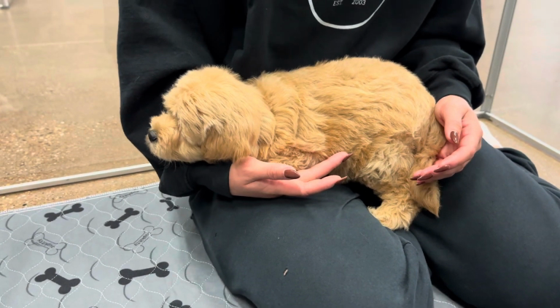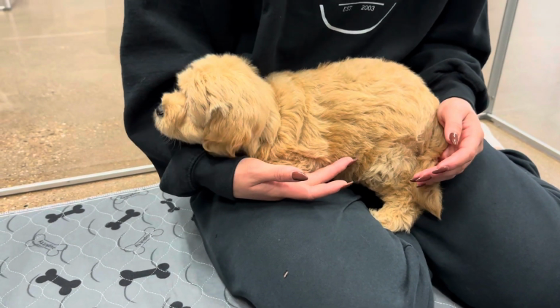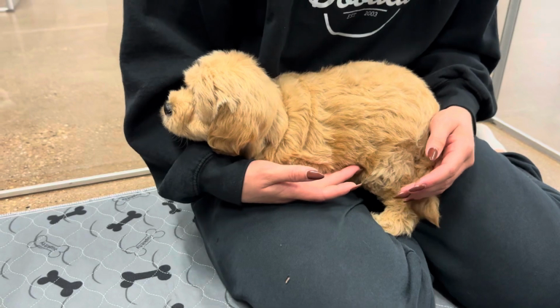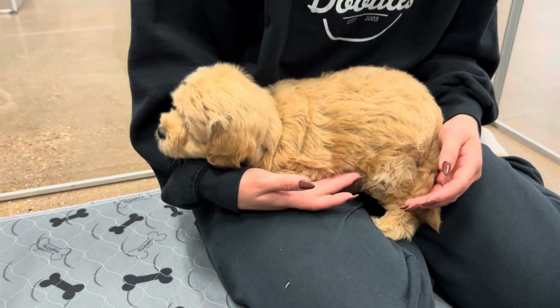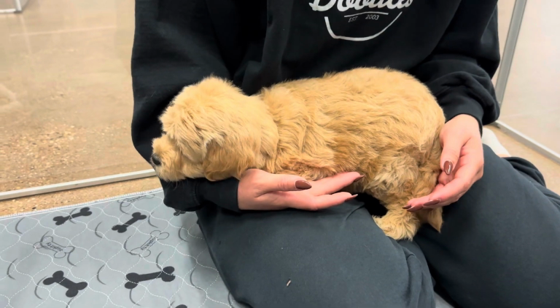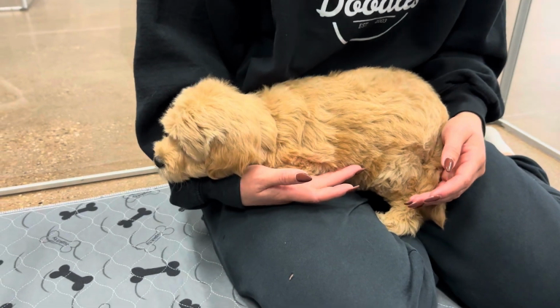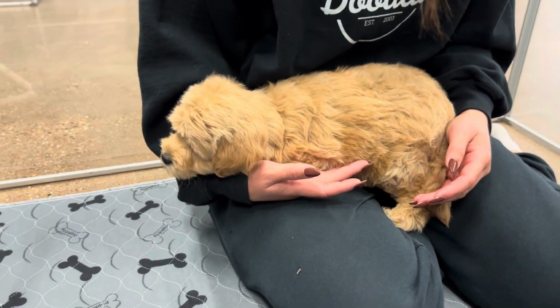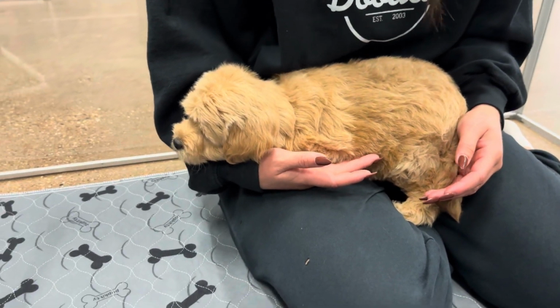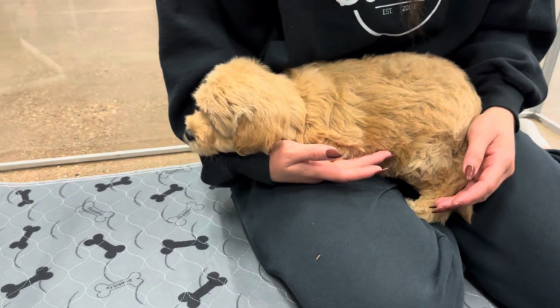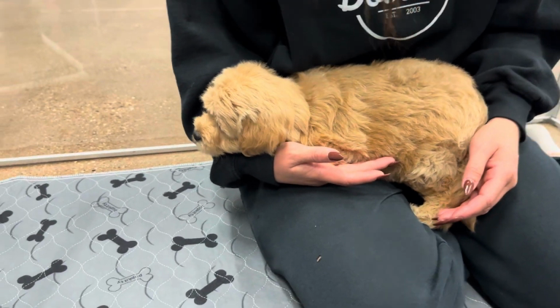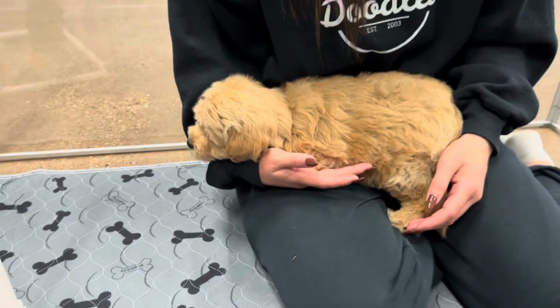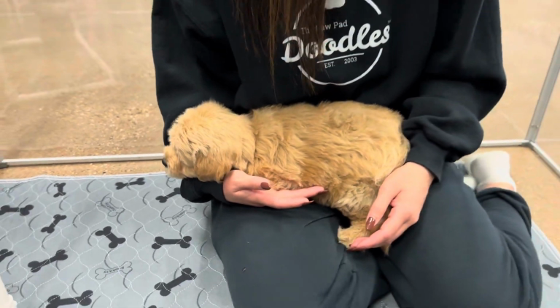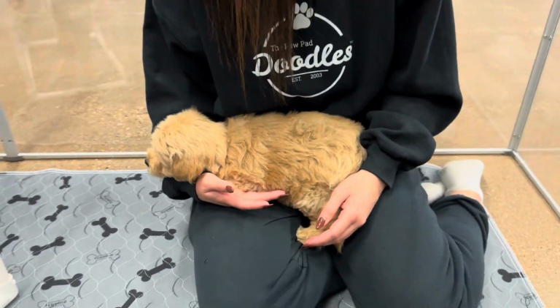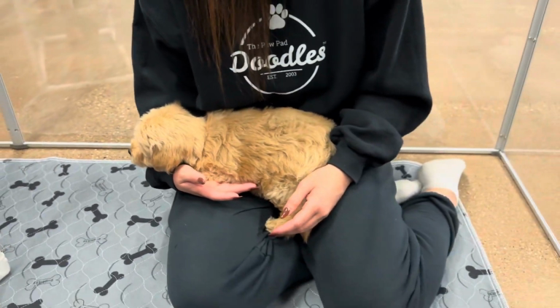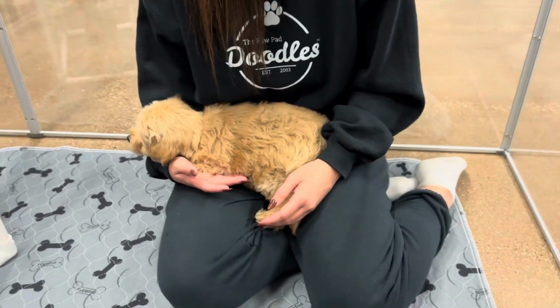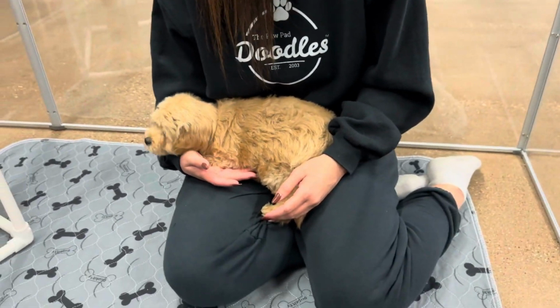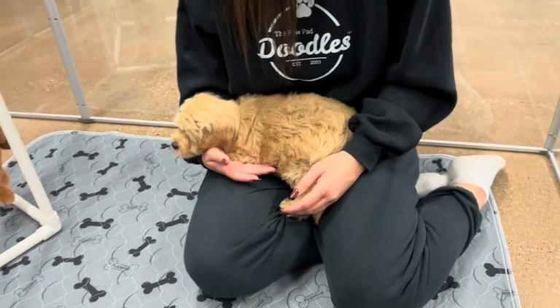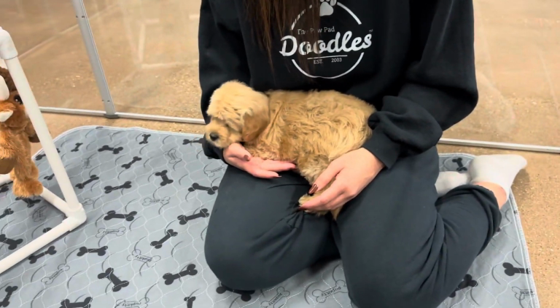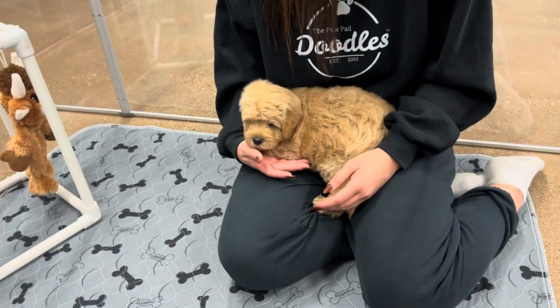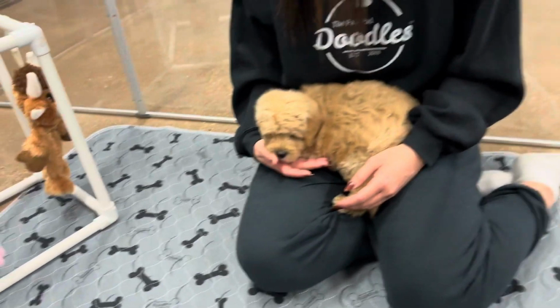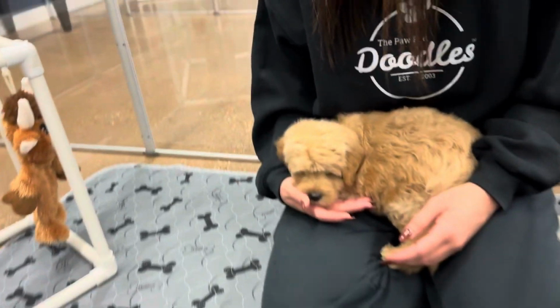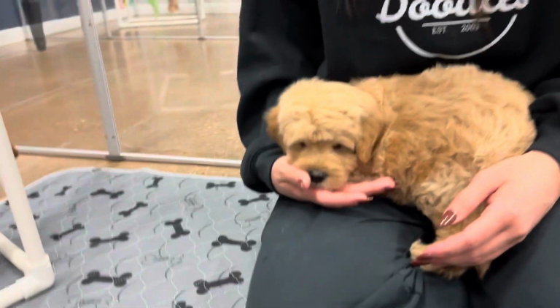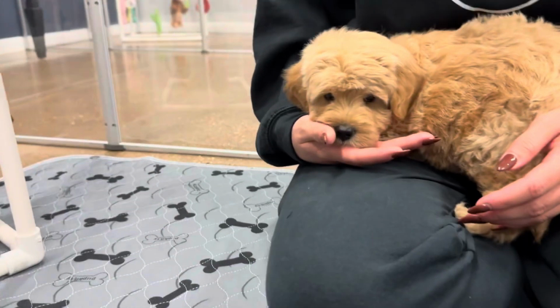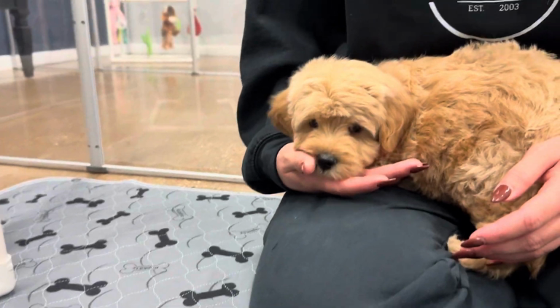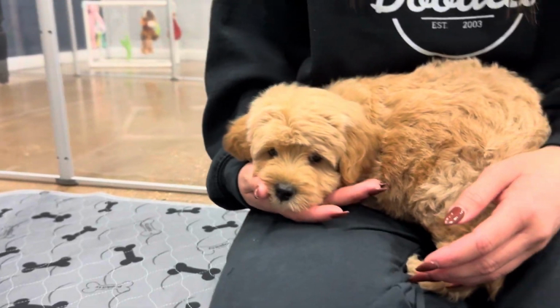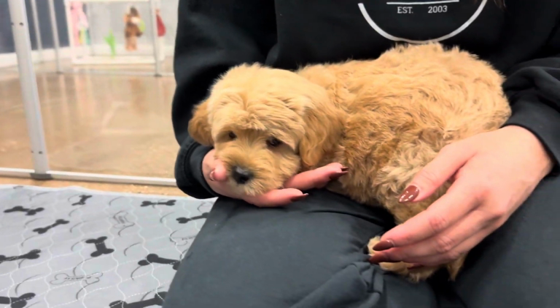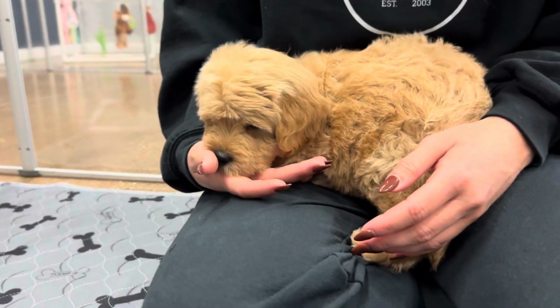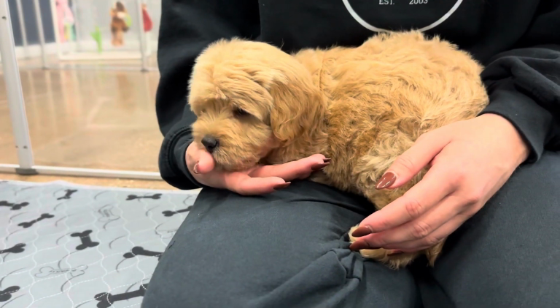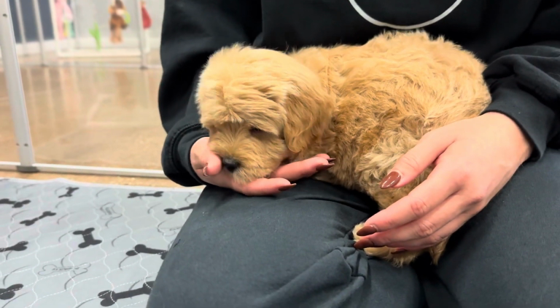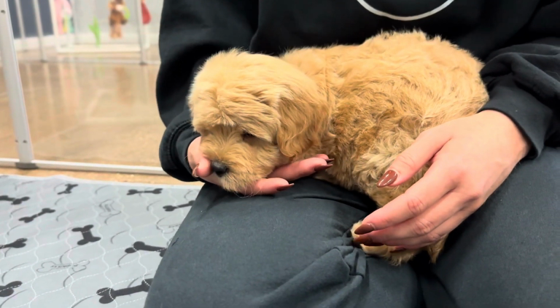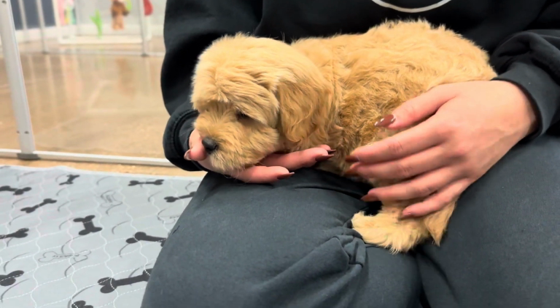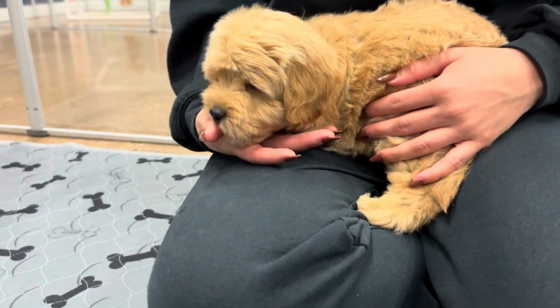He's looking at the toy — just staring at it. What are you doing, cutie? We just love you.